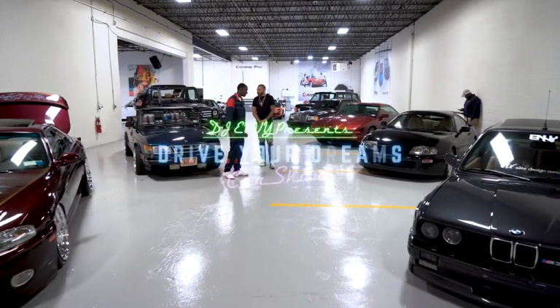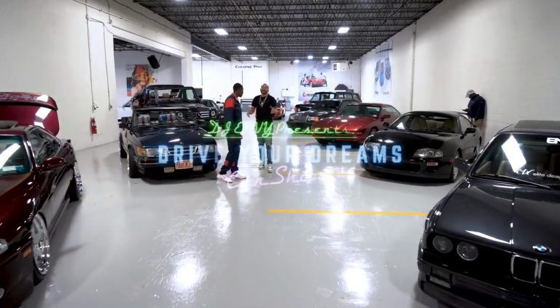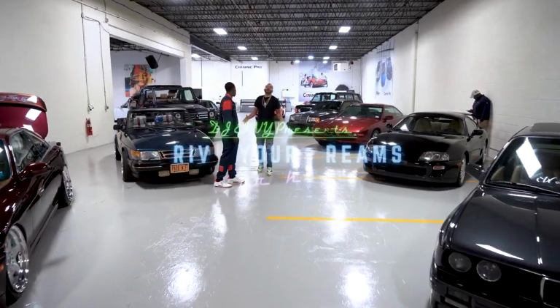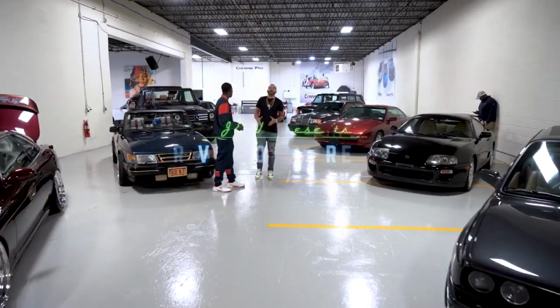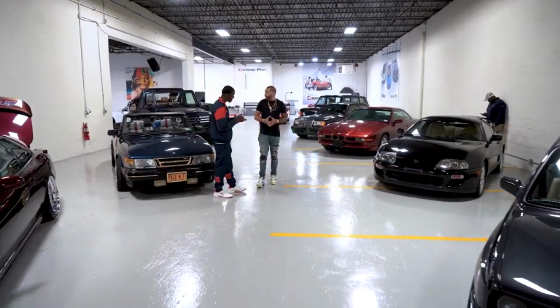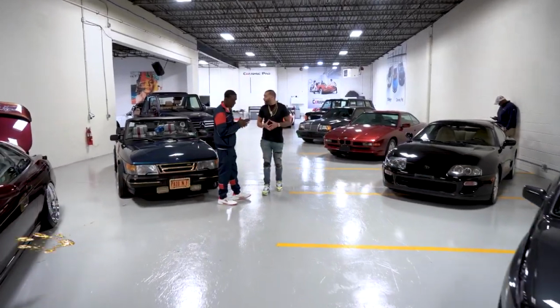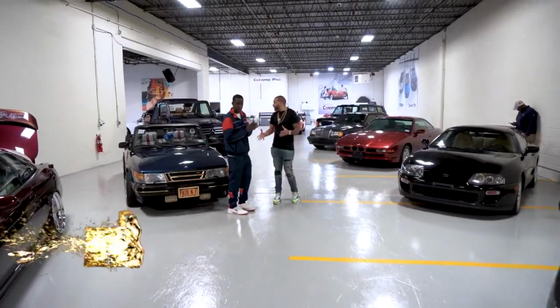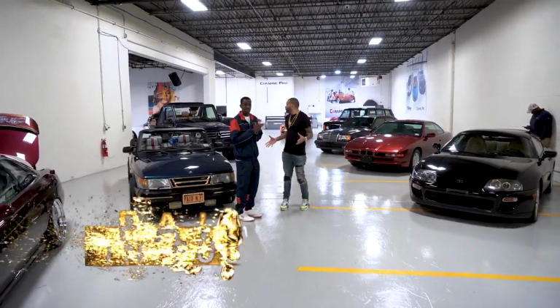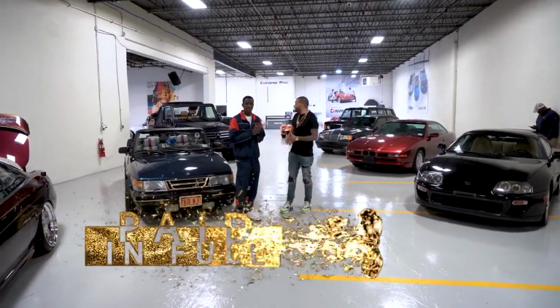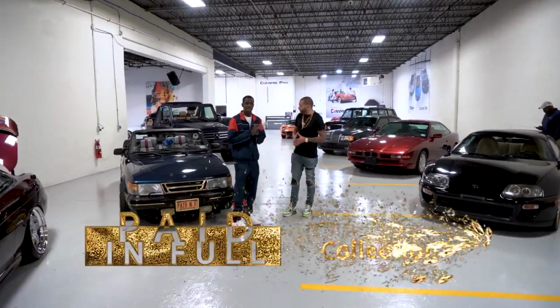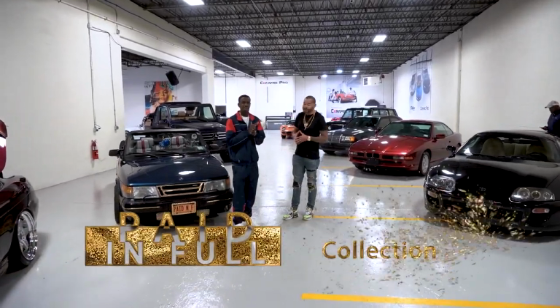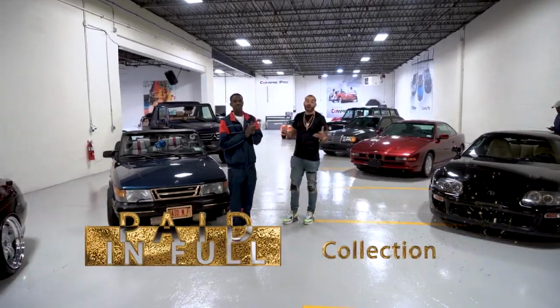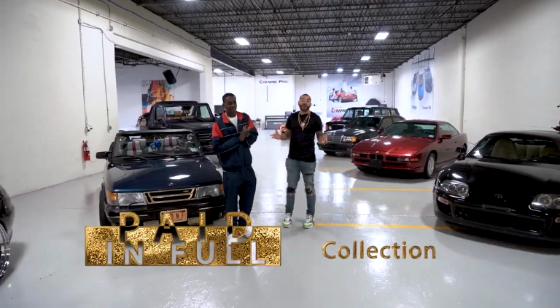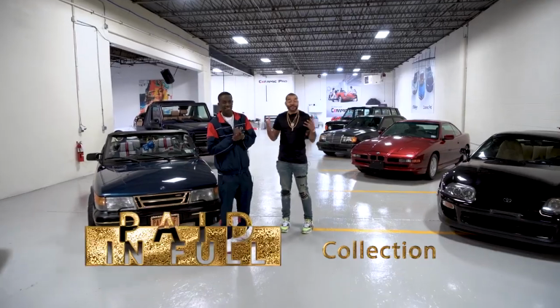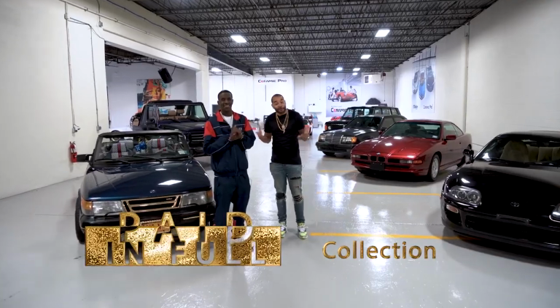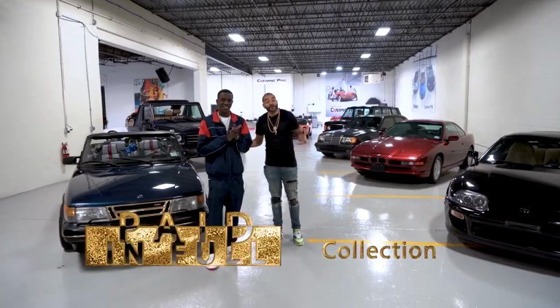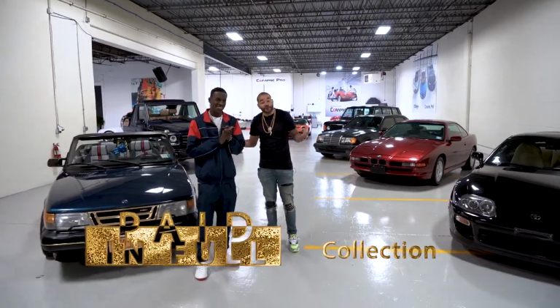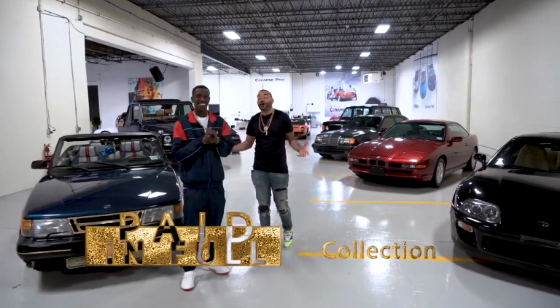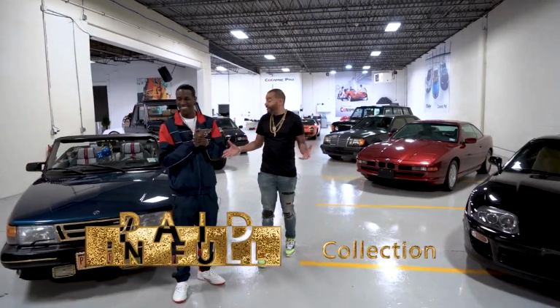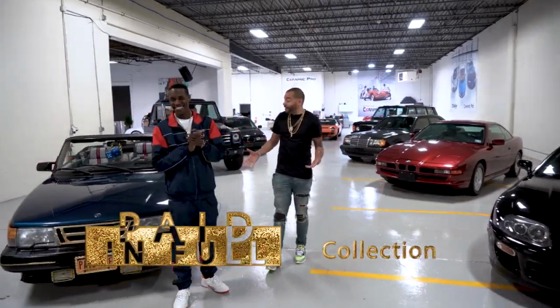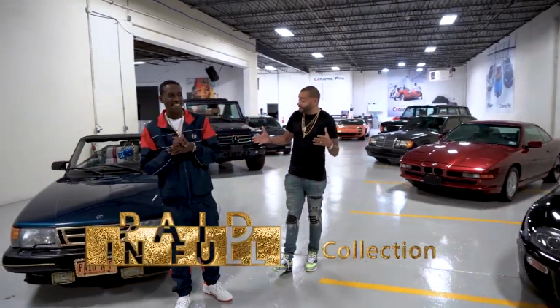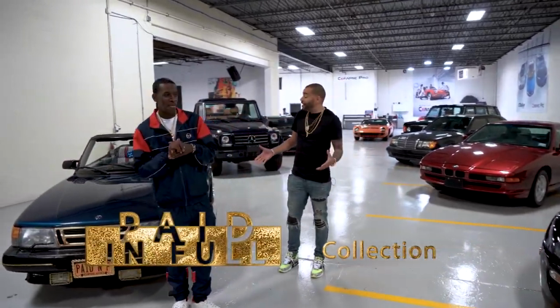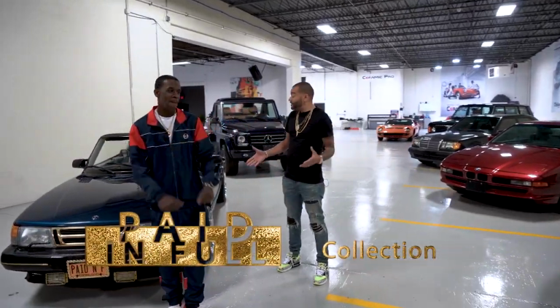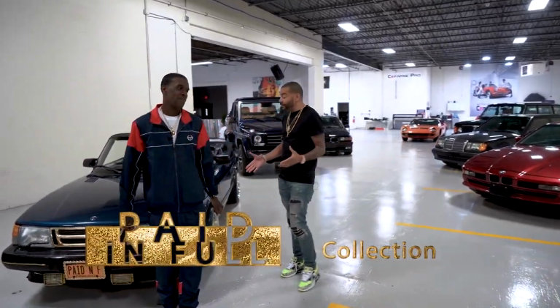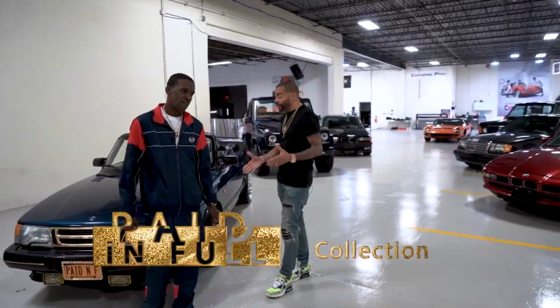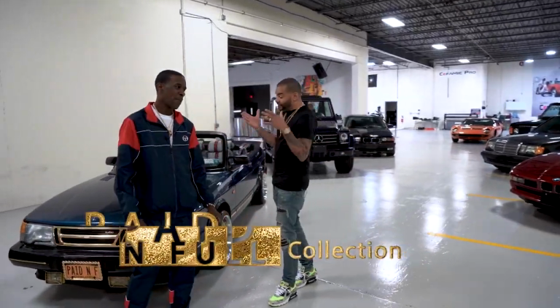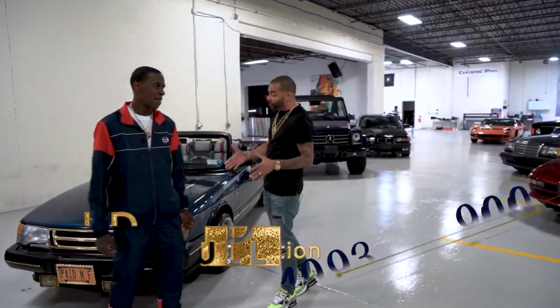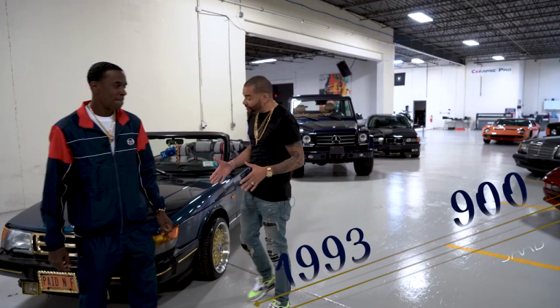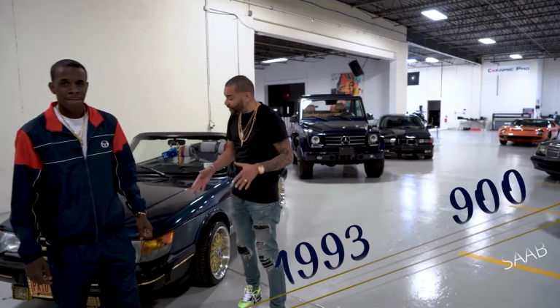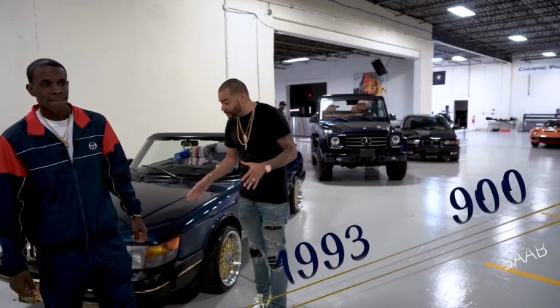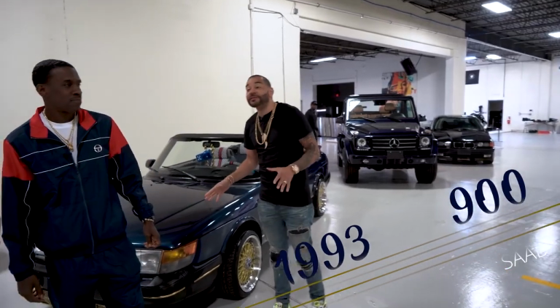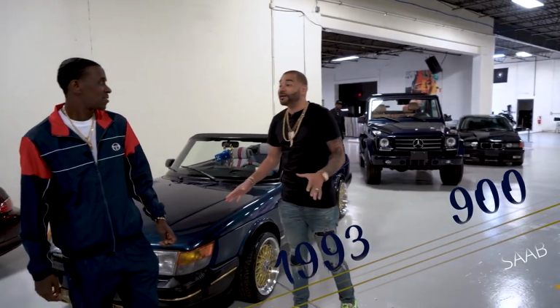Thank you guys for clicking the link. We're in the Paid in Full section and this car is the Paid in Full car. Now this is a Saab, 1993. This is Sturro — he's the owner. Tell me about the Saab.